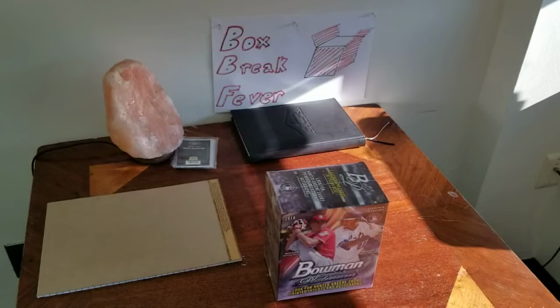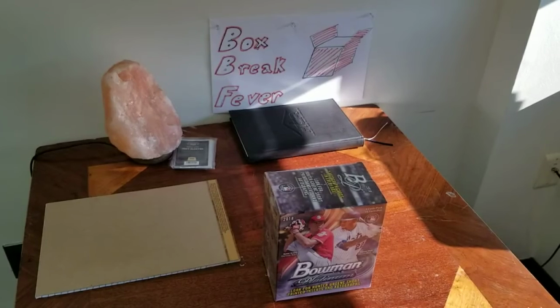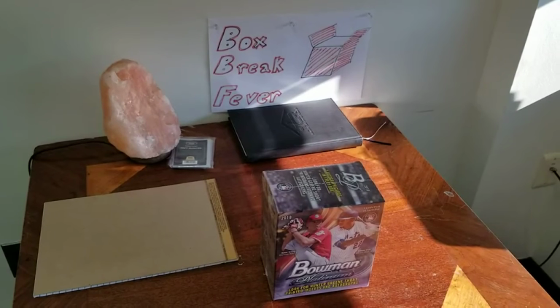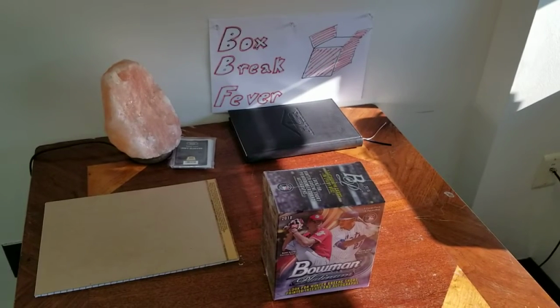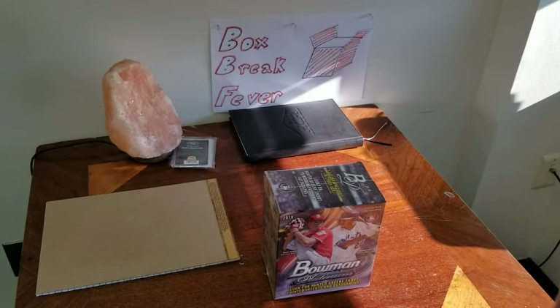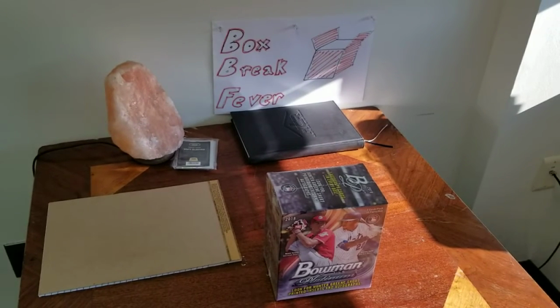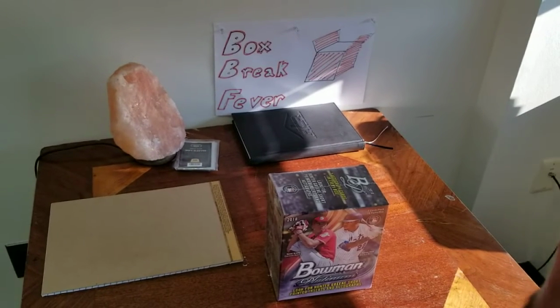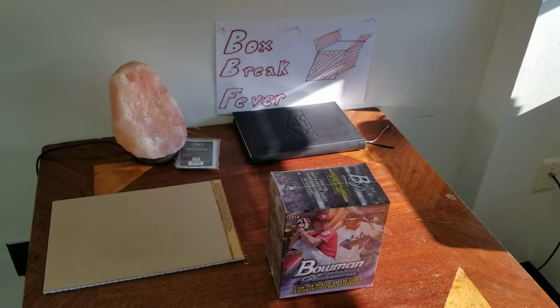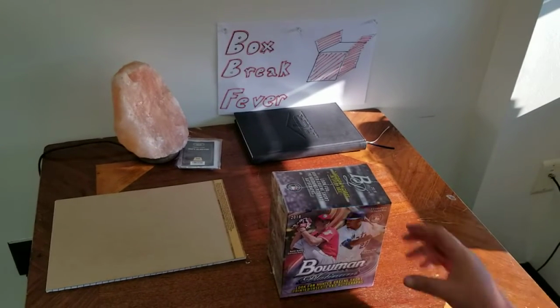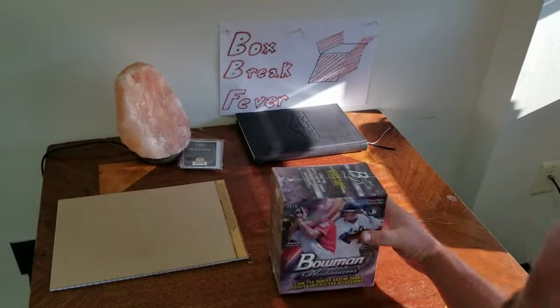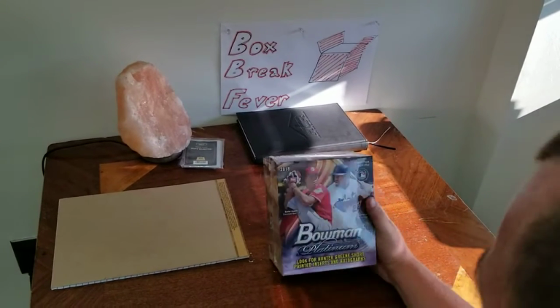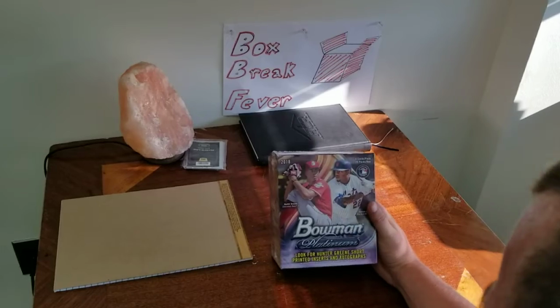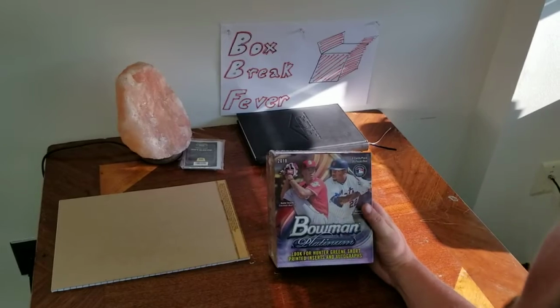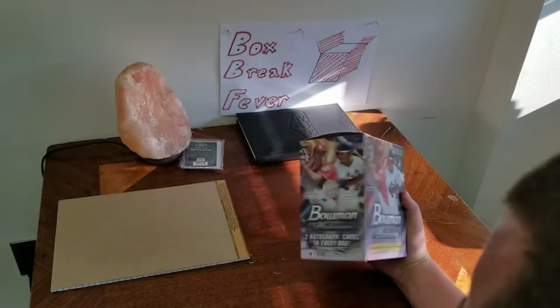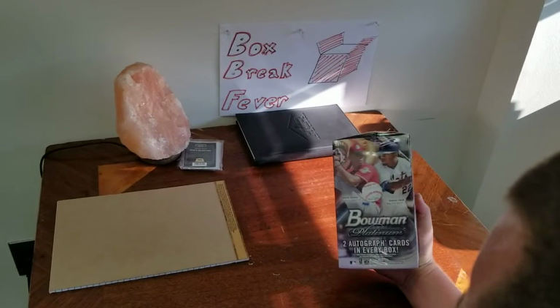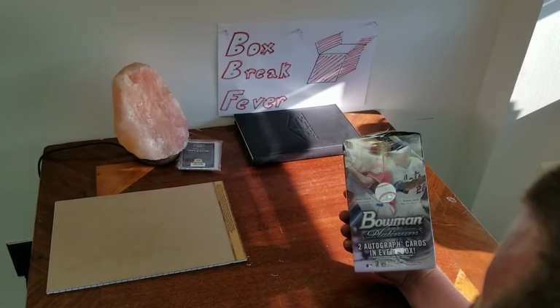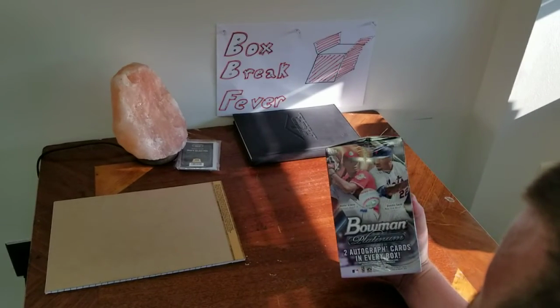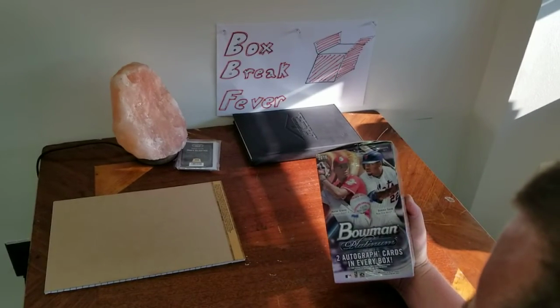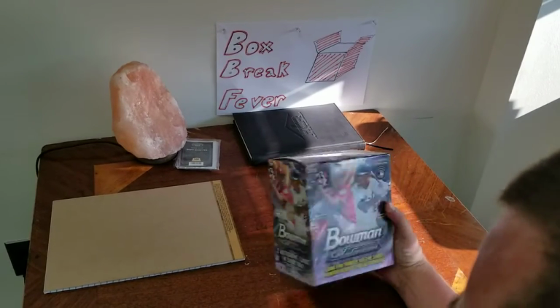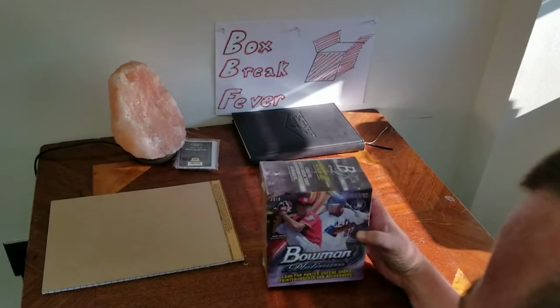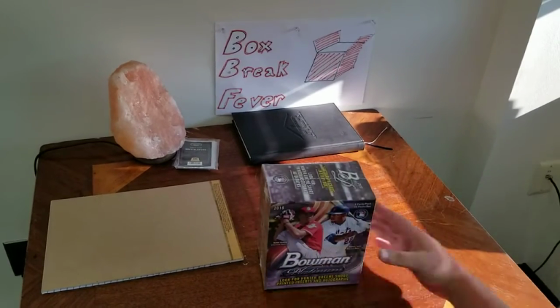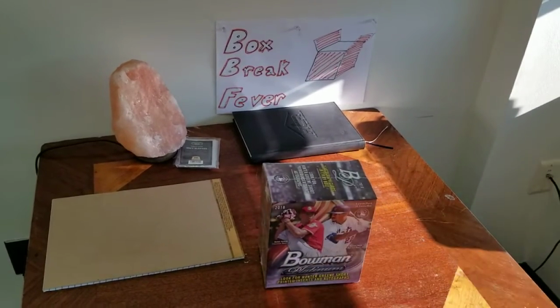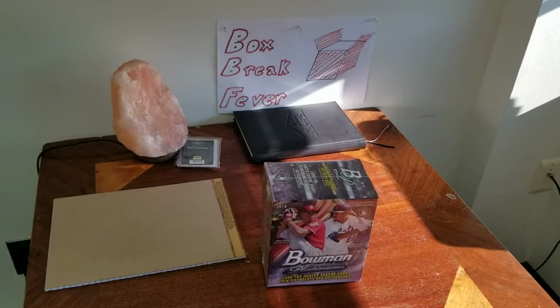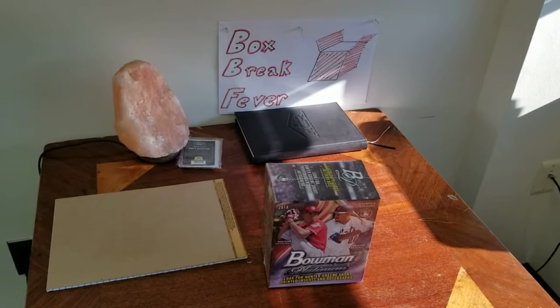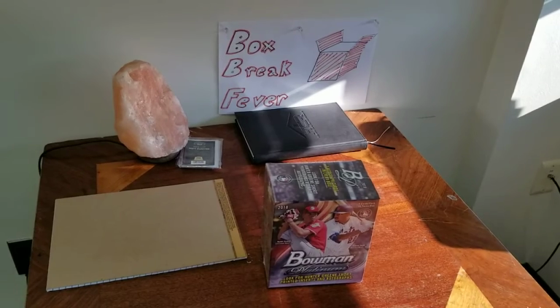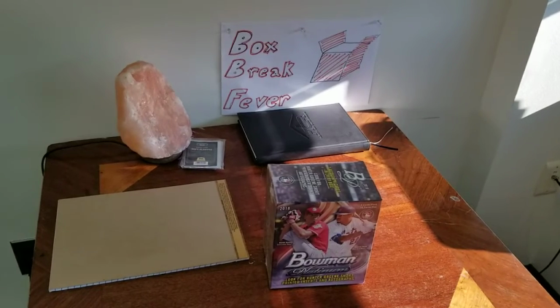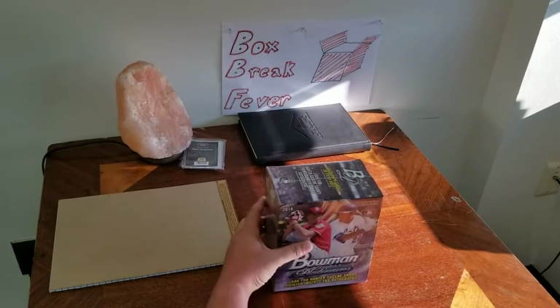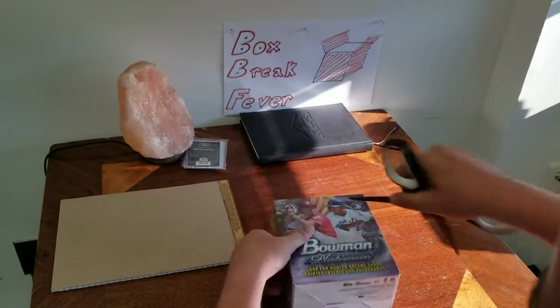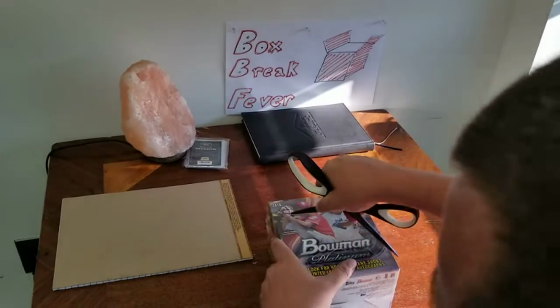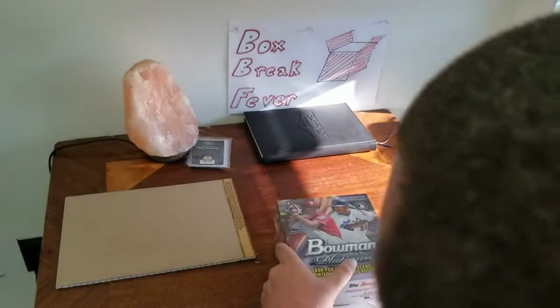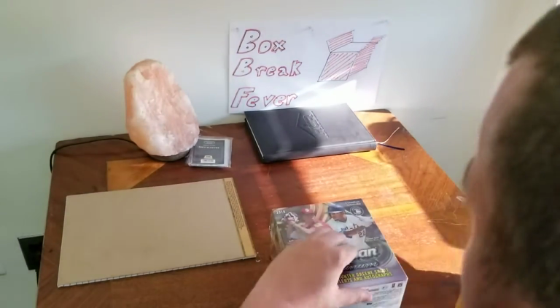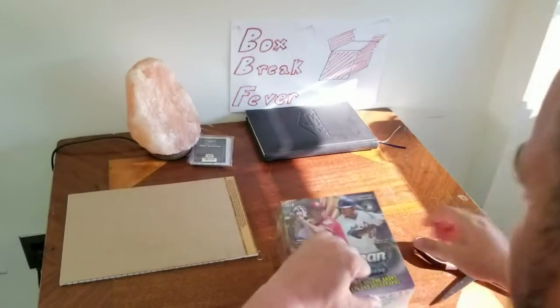What's up guys? Box Break Fever here. Just went to Walmart, found a box of this Bowman Platinum here. It says we're supposed to get two autograph cards in every box. Seems to be extremely popular online, so we figured we'd give it a break and see what we can get out of it.